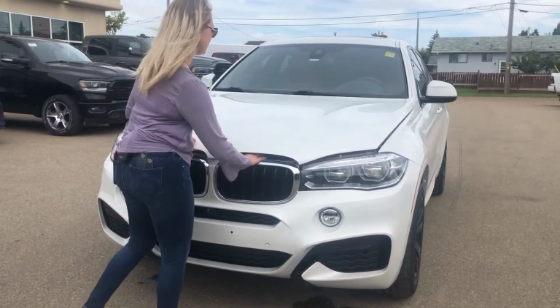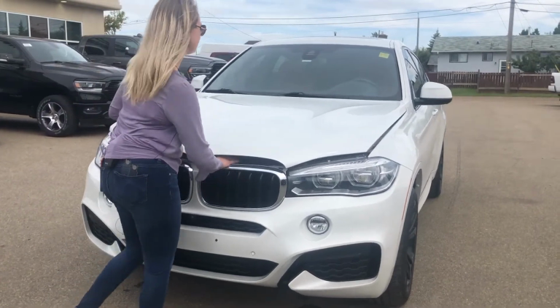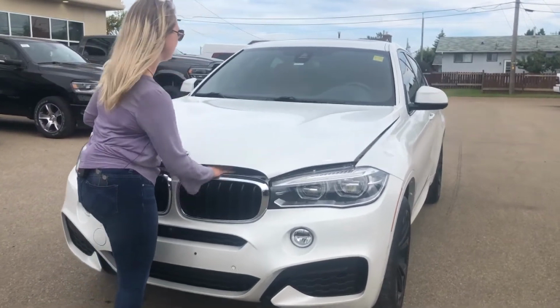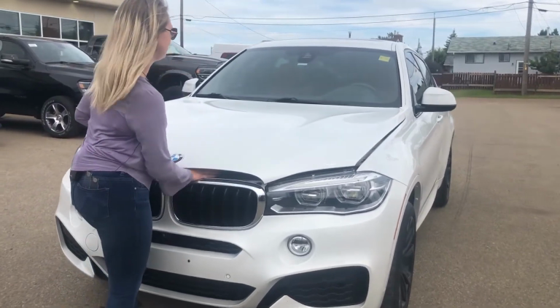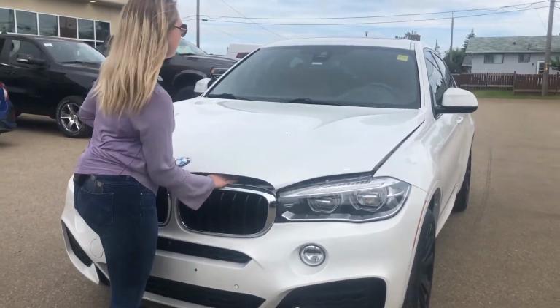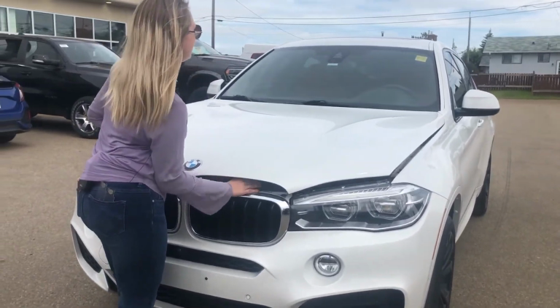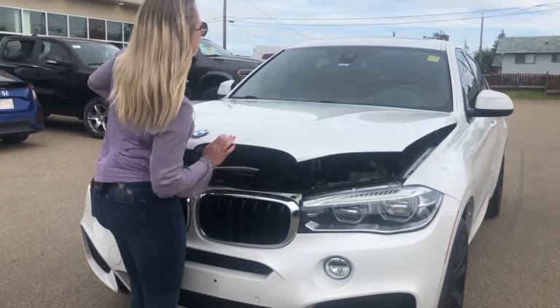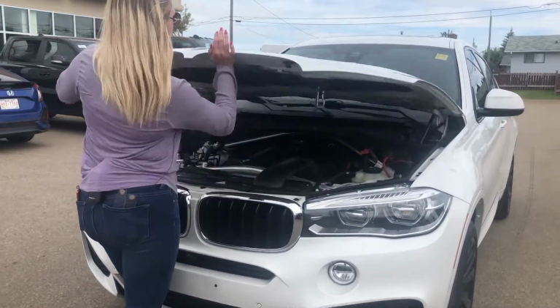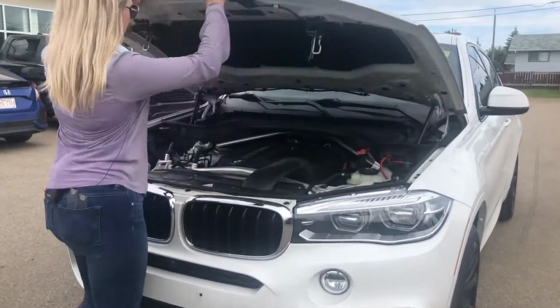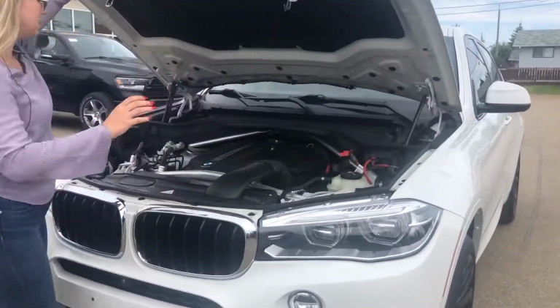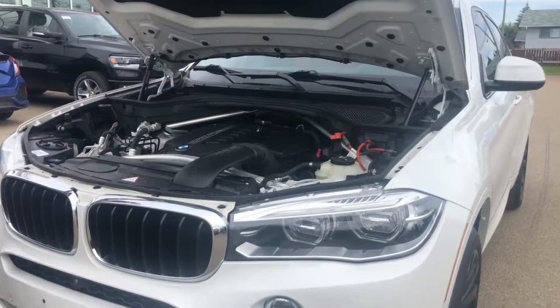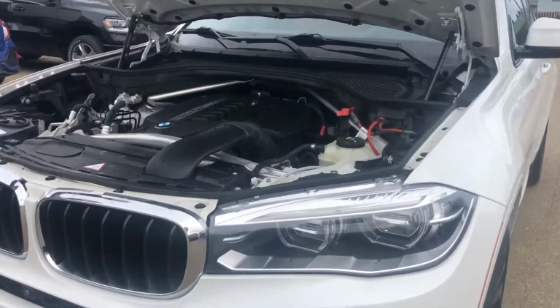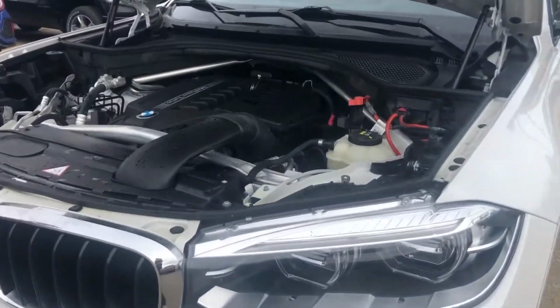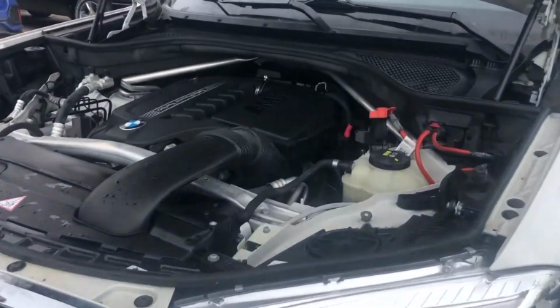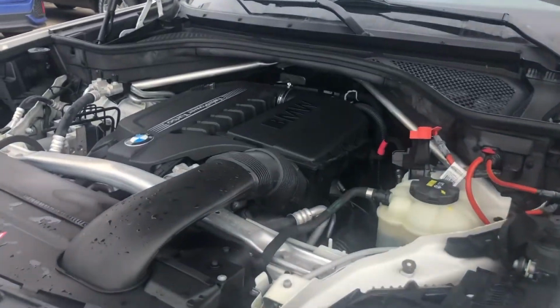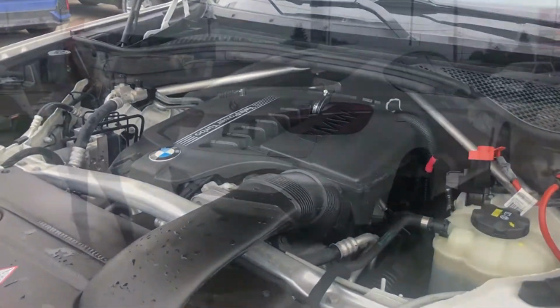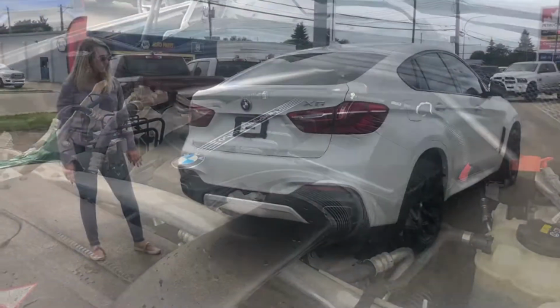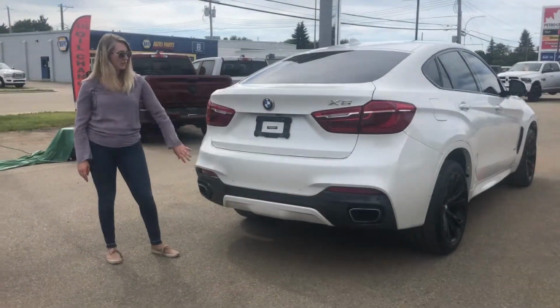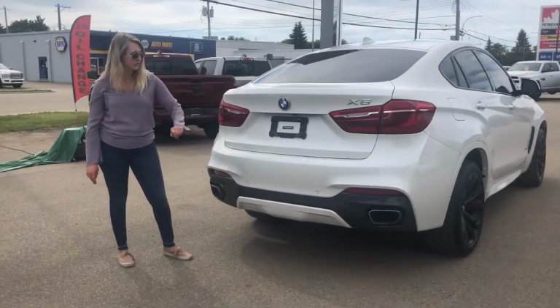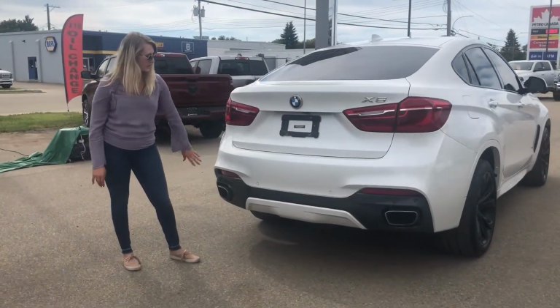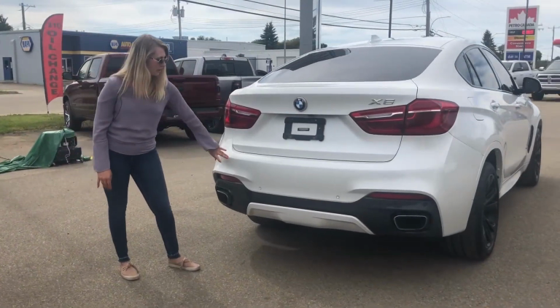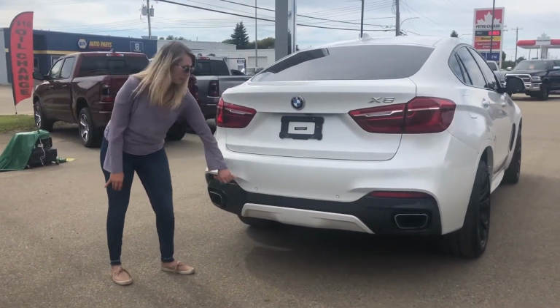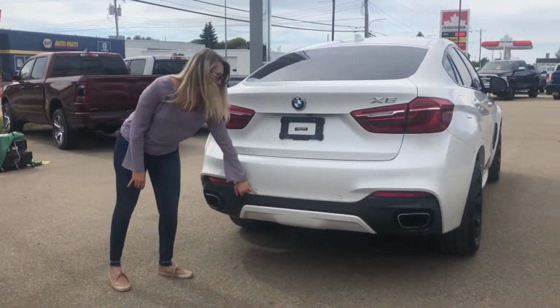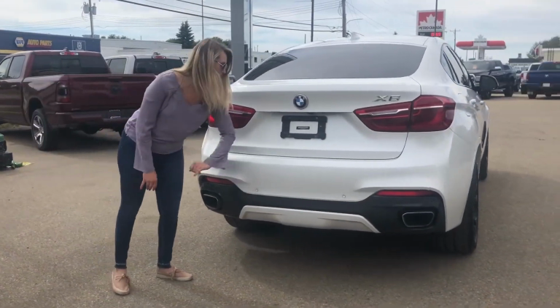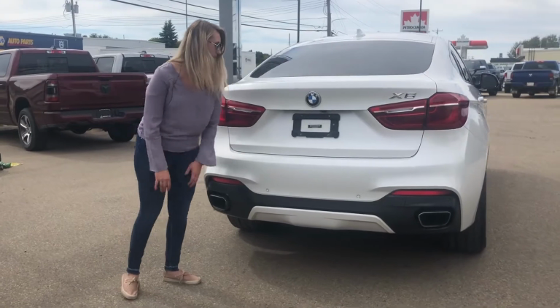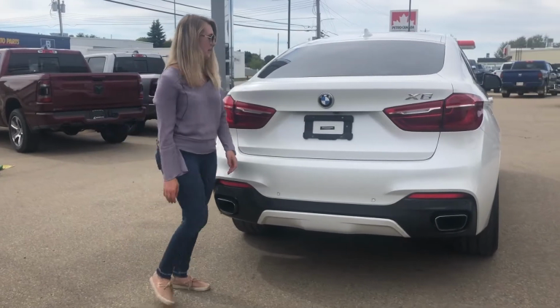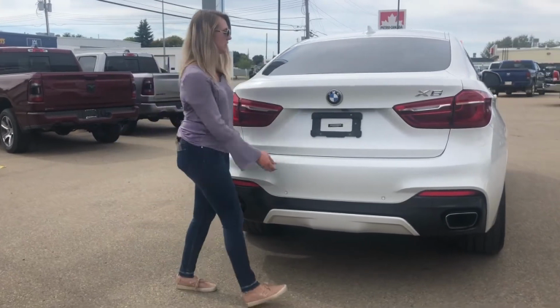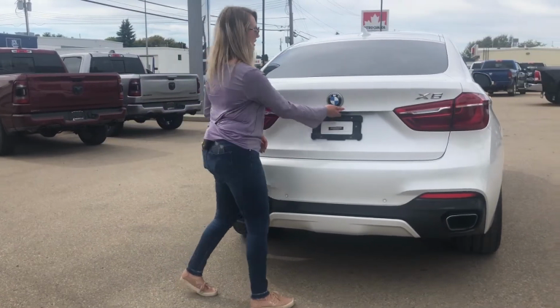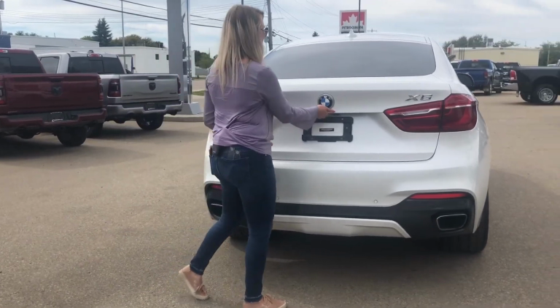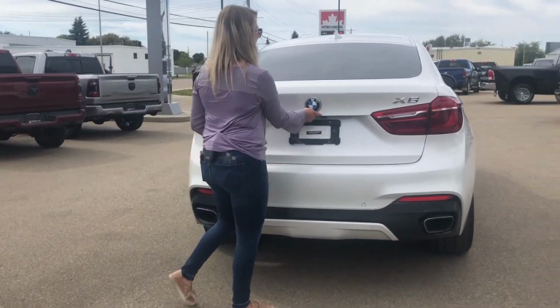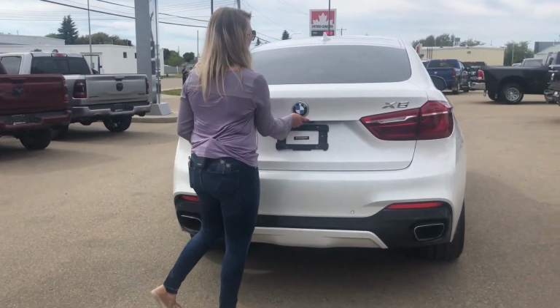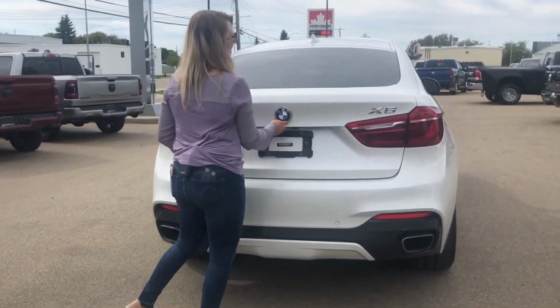Under the hood there is the 3-liter twin turbo engine. At the back you do have your dual exhaust, your color match bumper with your backup park sensors right in it, and it does have a power liftgate.